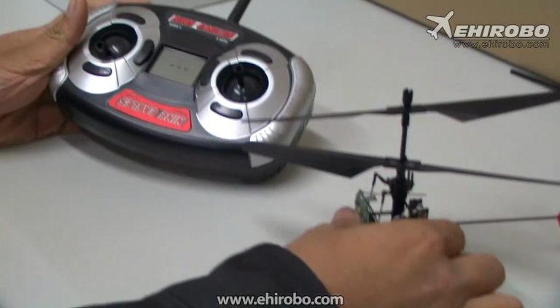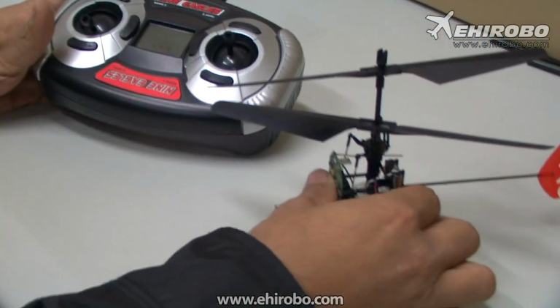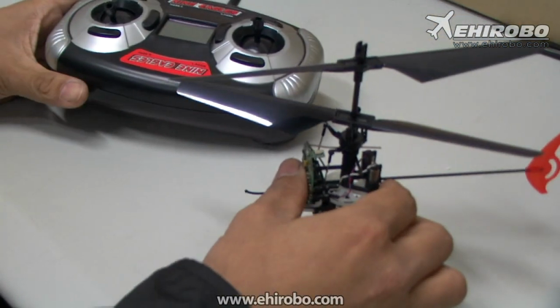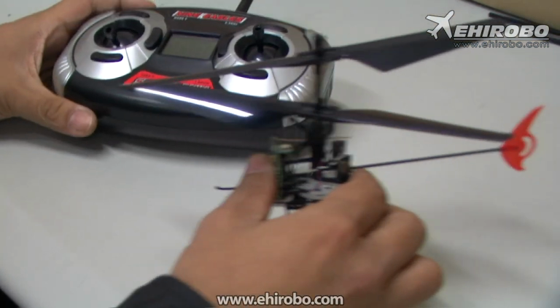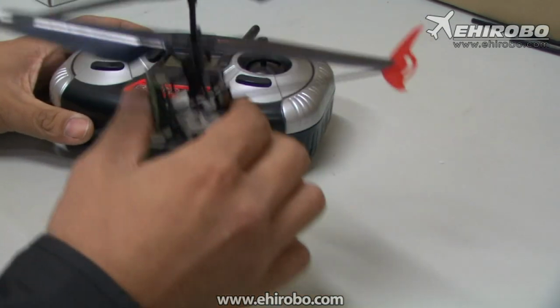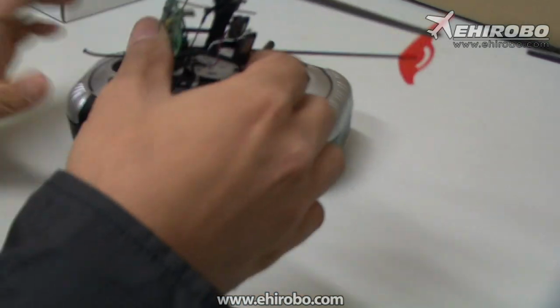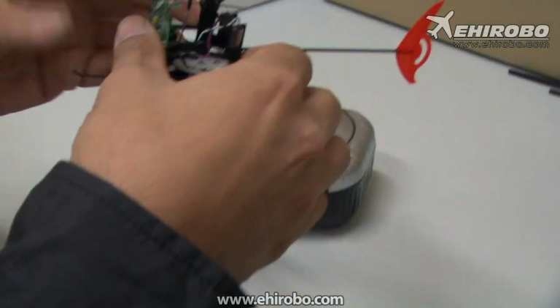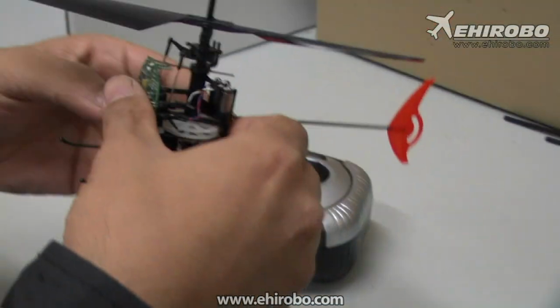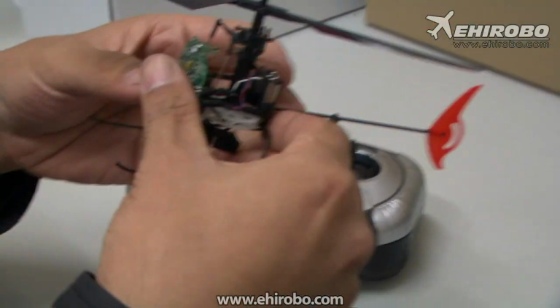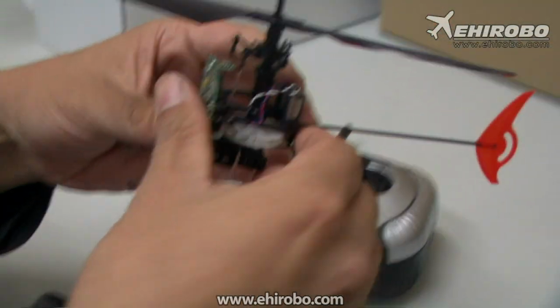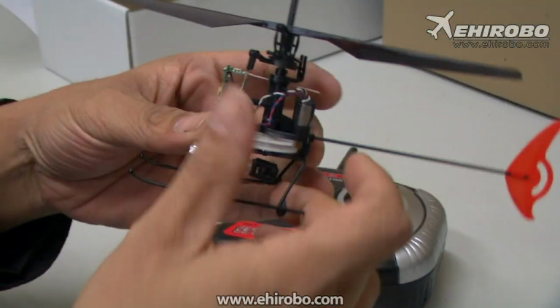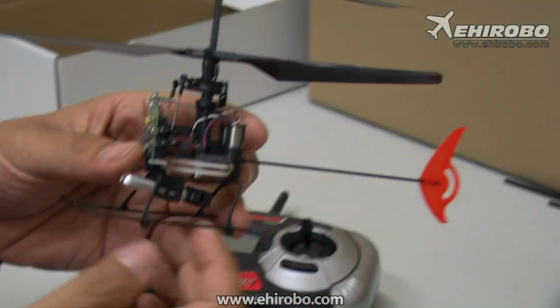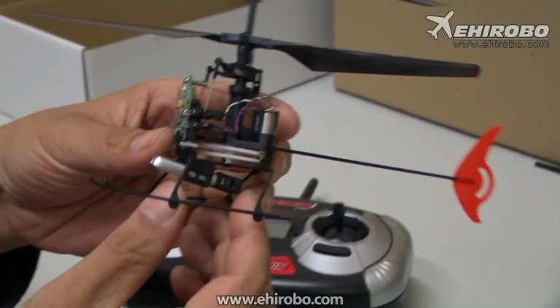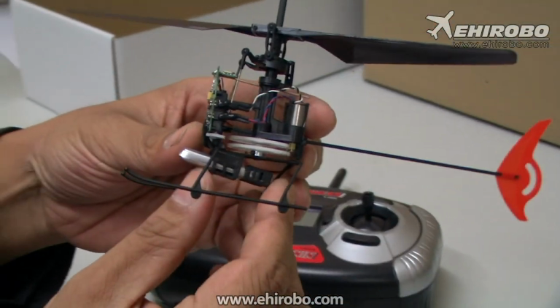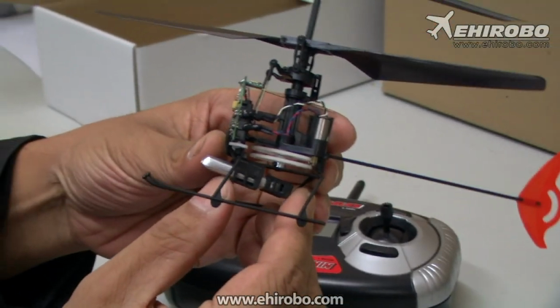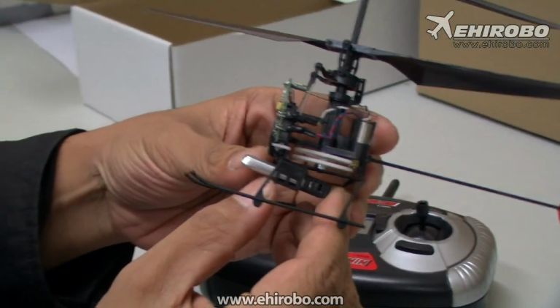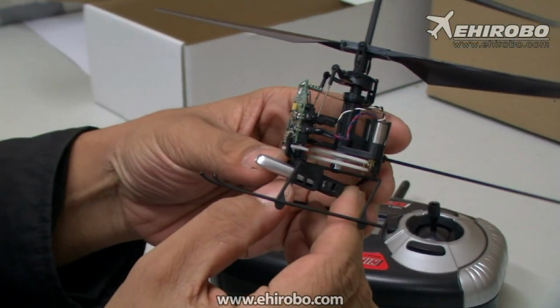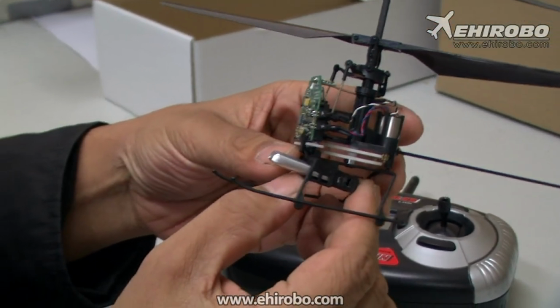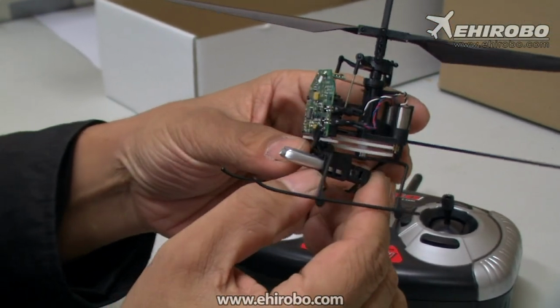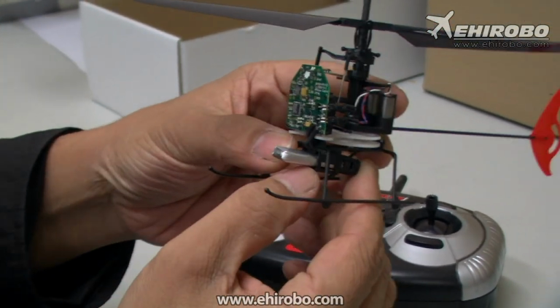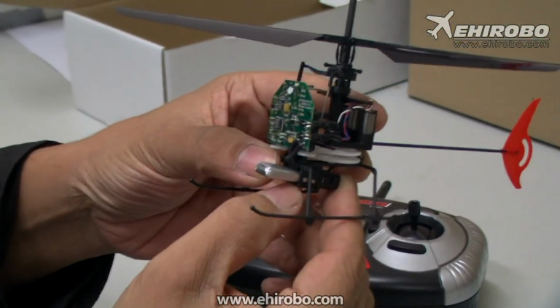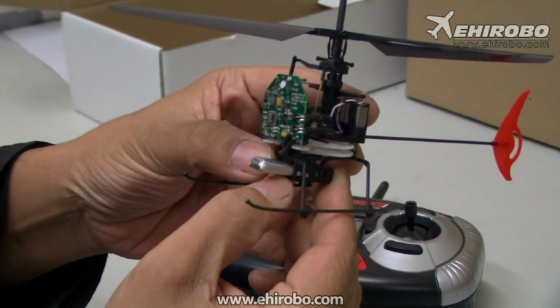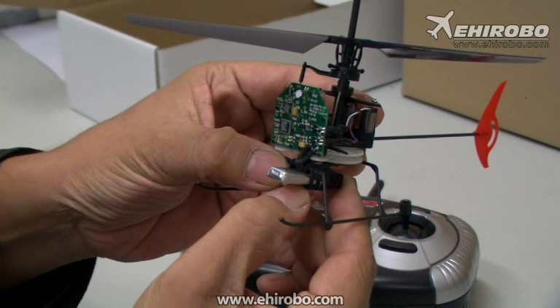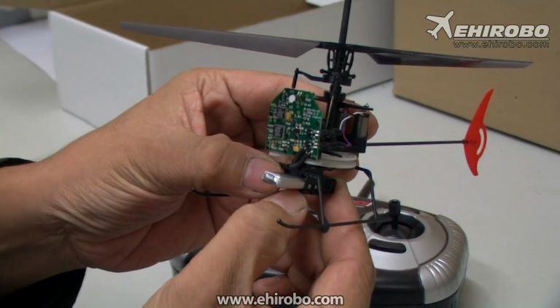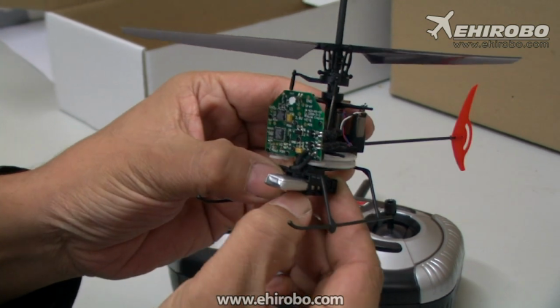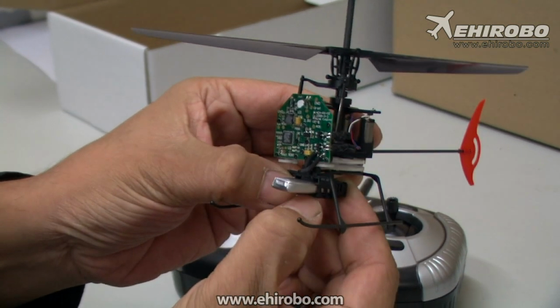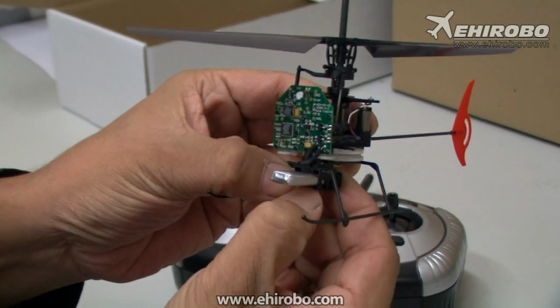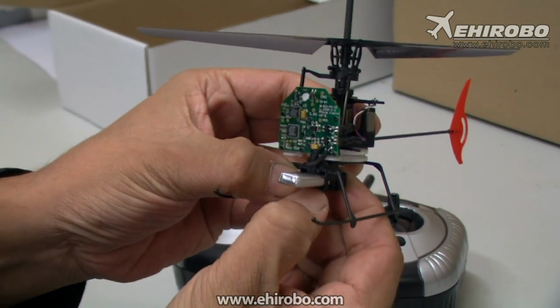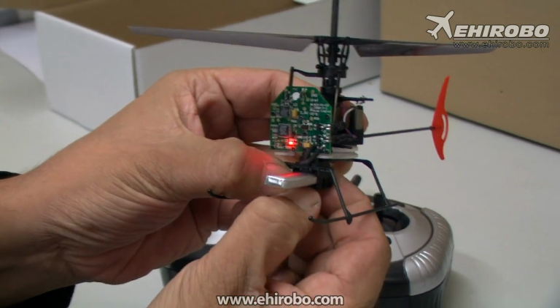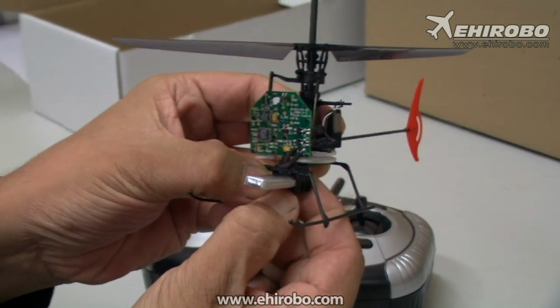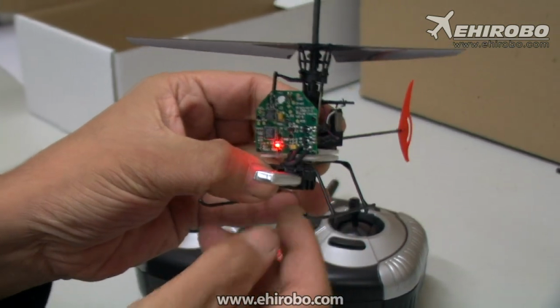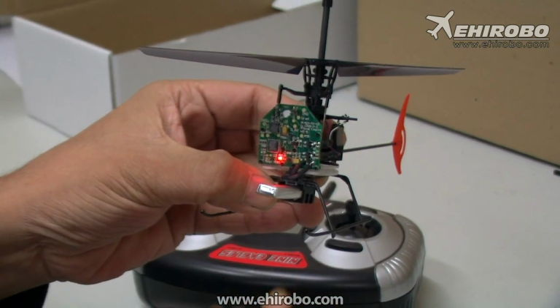After it starts beeping, insert the battery into the helicopter. You should see the LED start flashing like this.